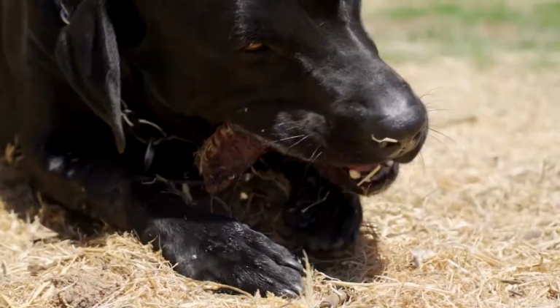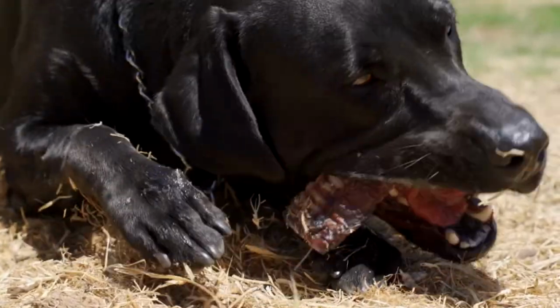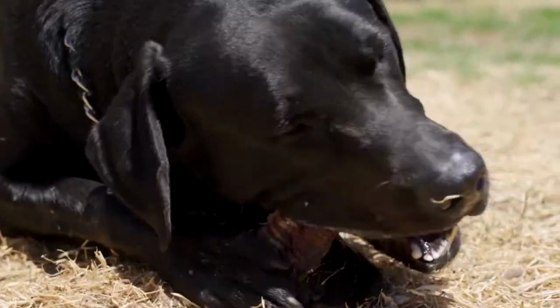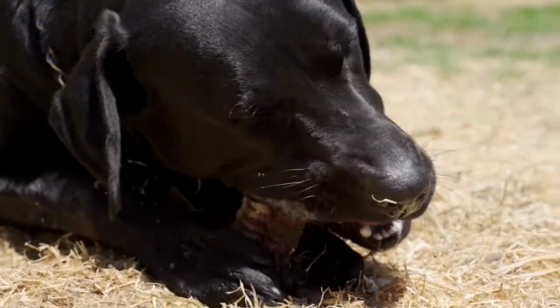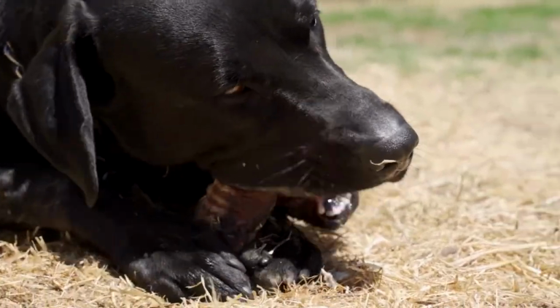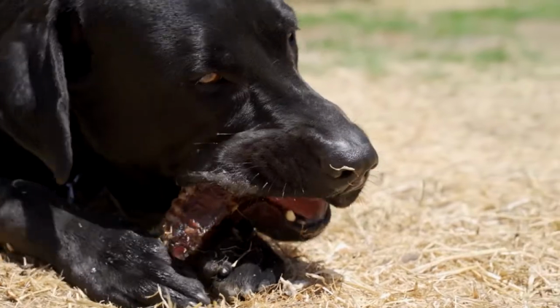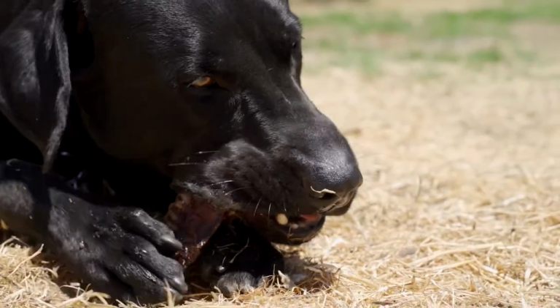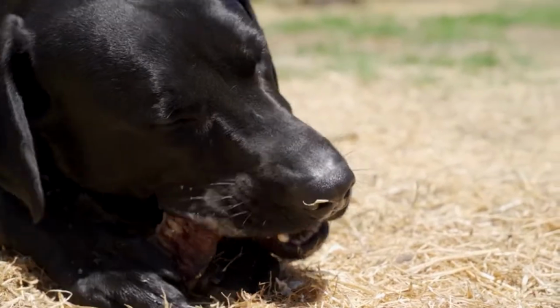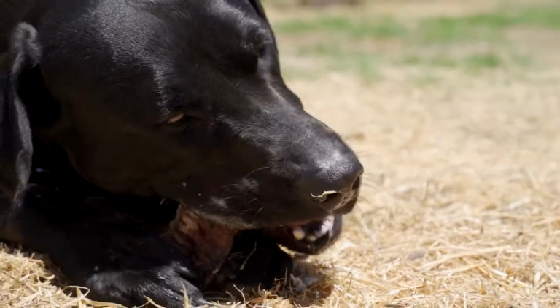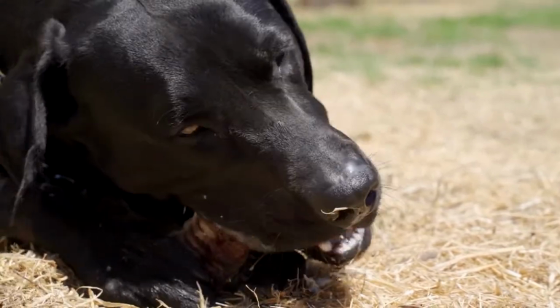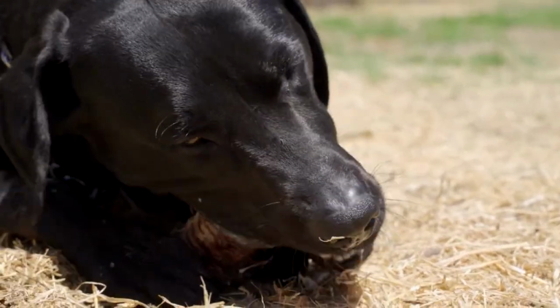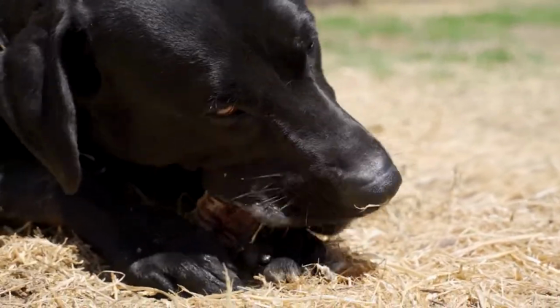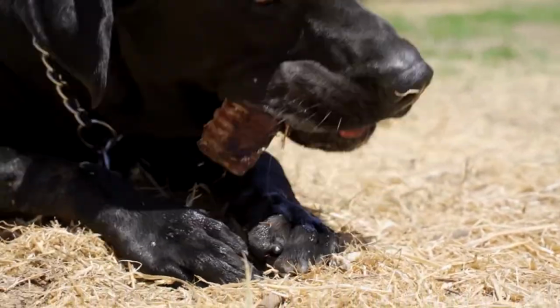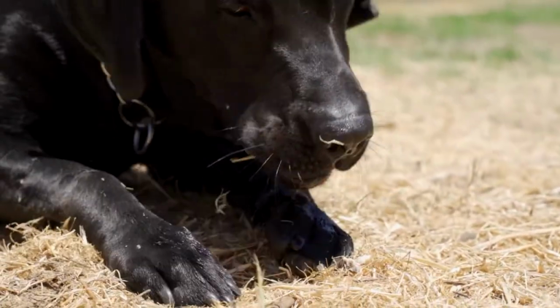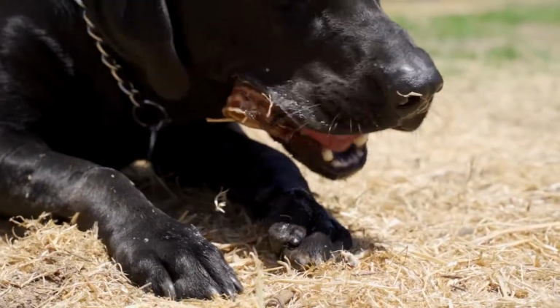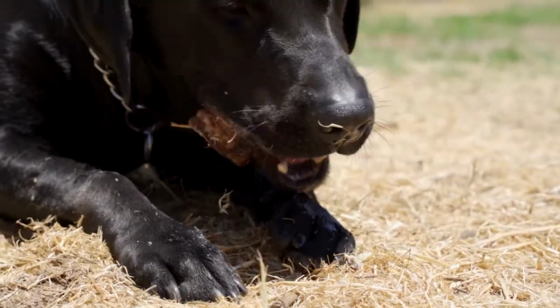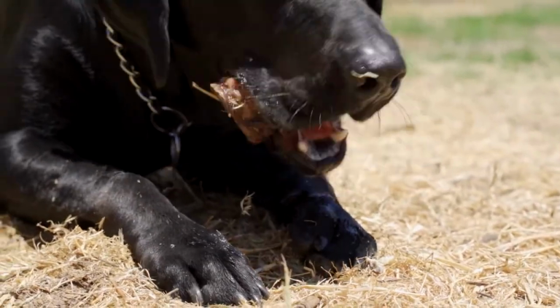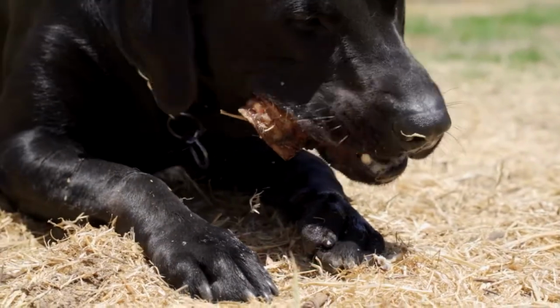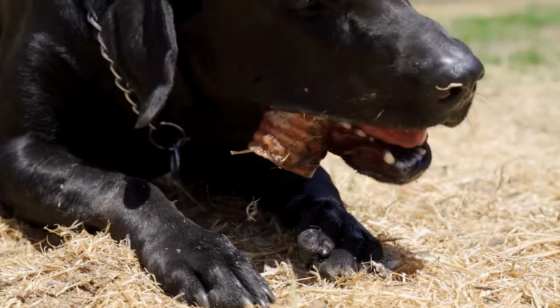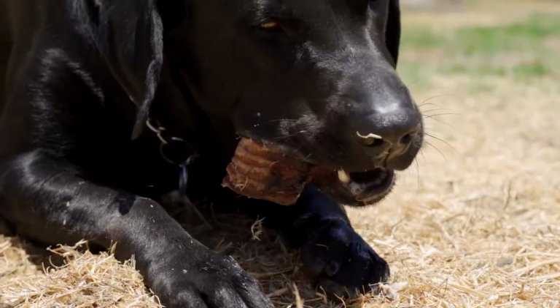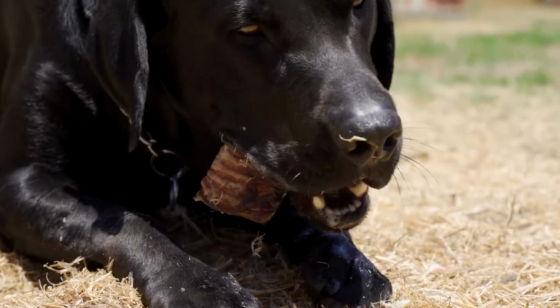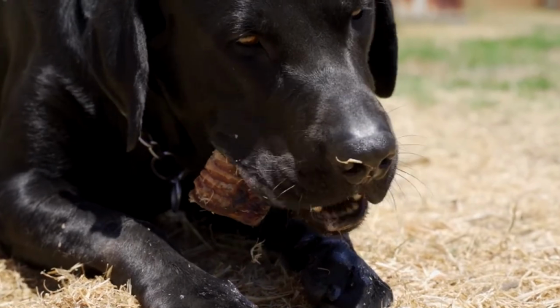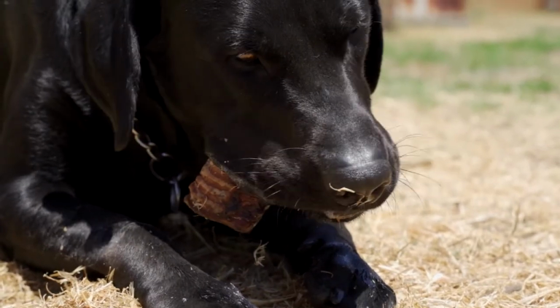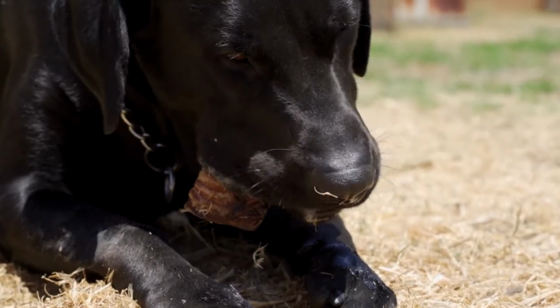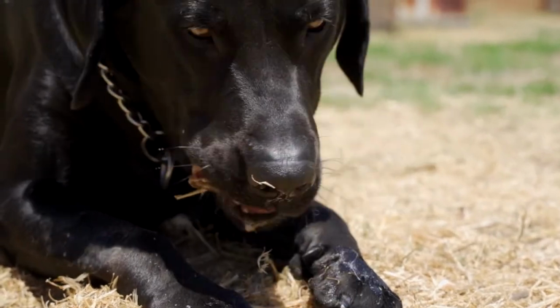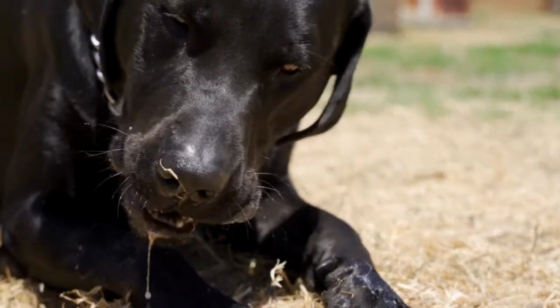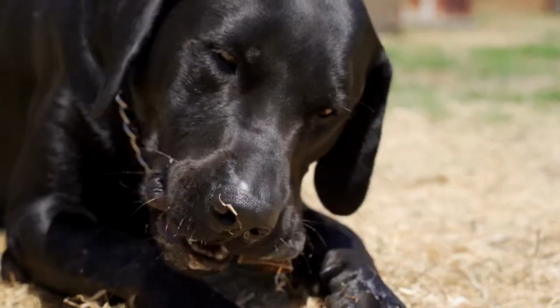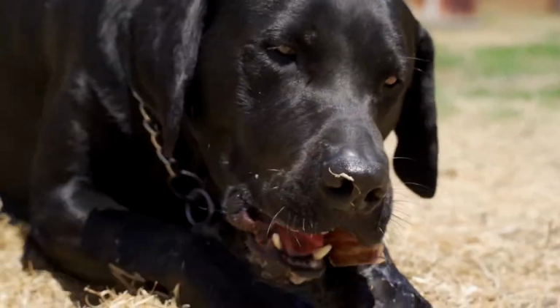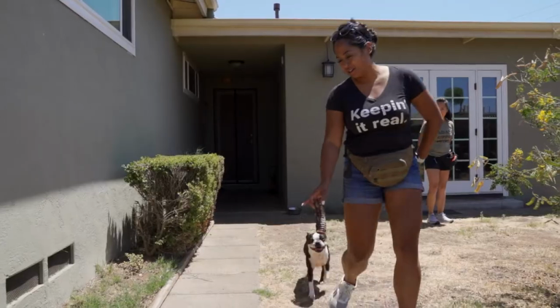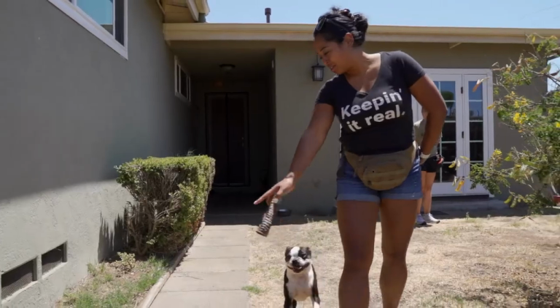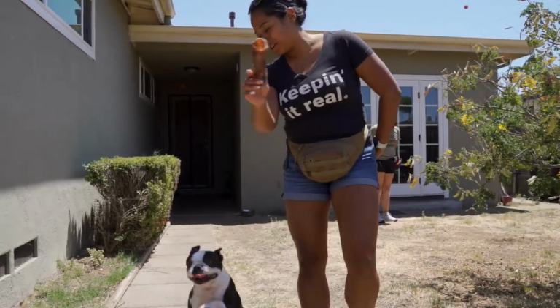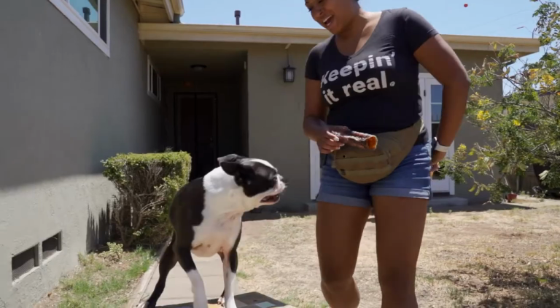Every dog is different, so you might never experience this, but both regurgitation and soft stool are normal with introducing new foods. You can keep slippery elm bark powder on hand as a natural remedy for digestive upset.